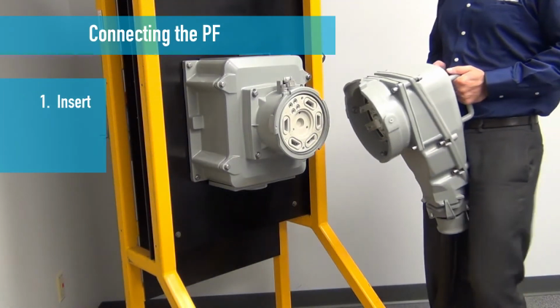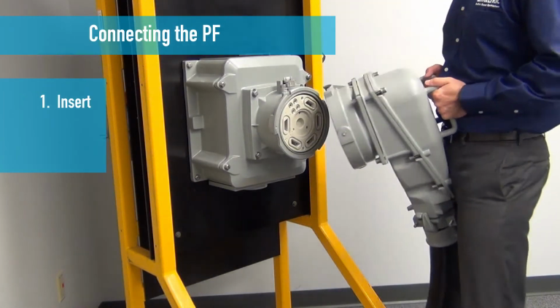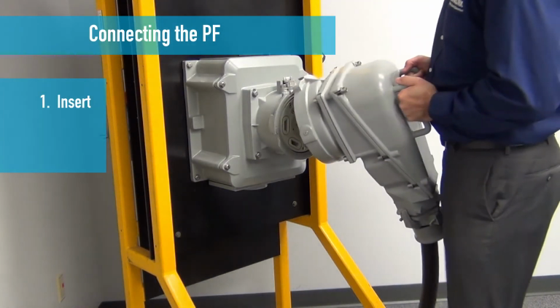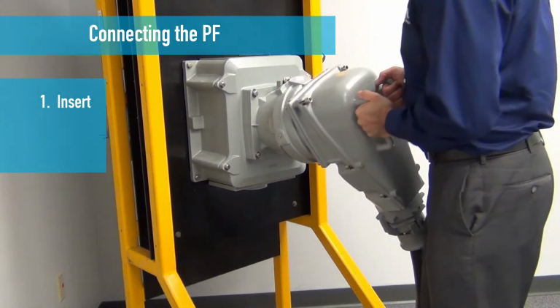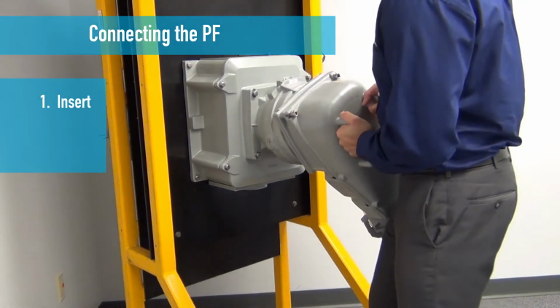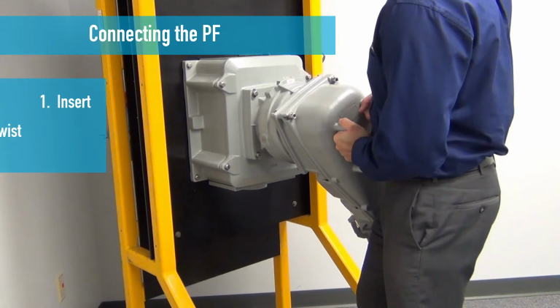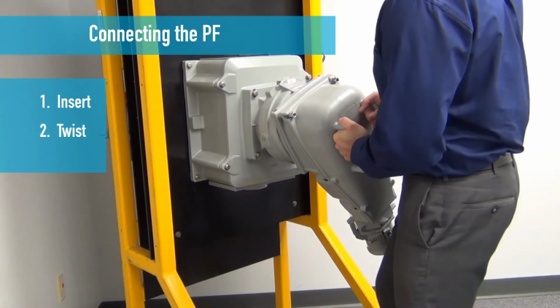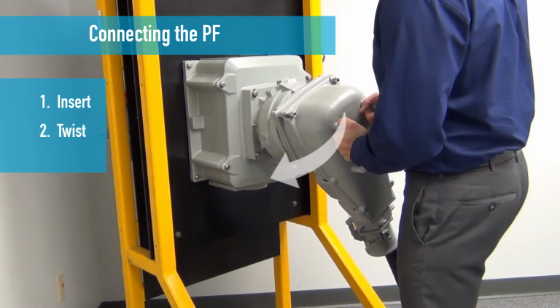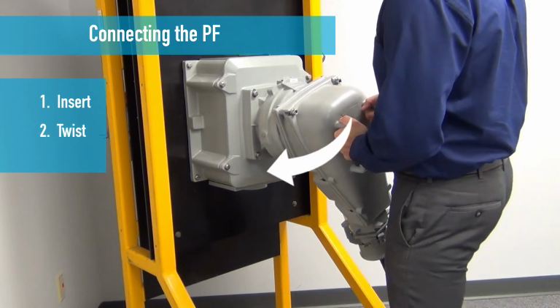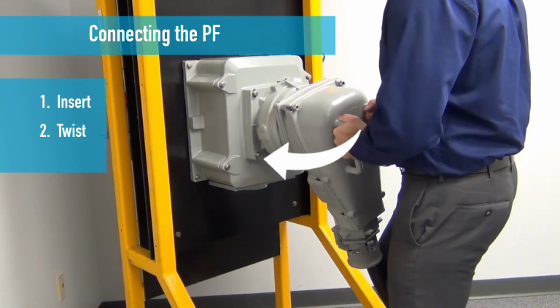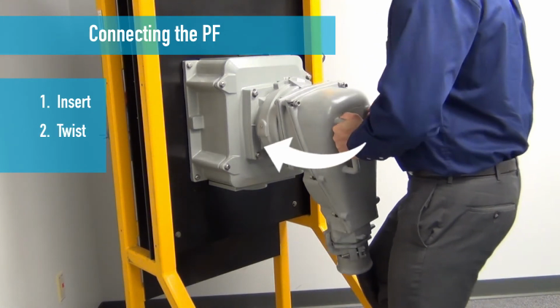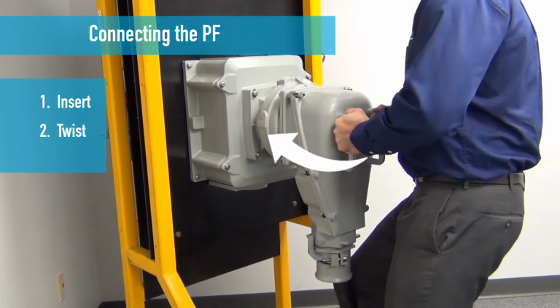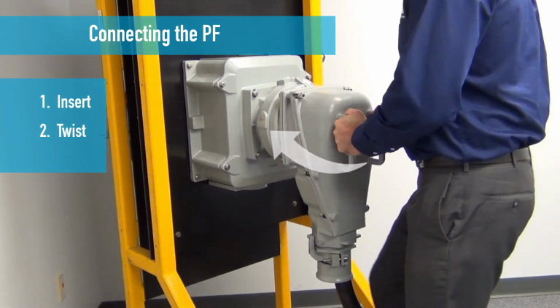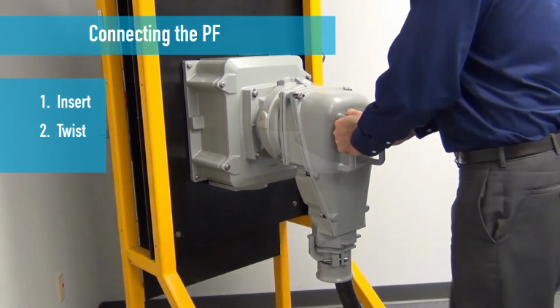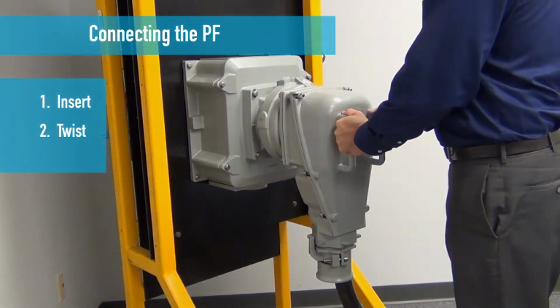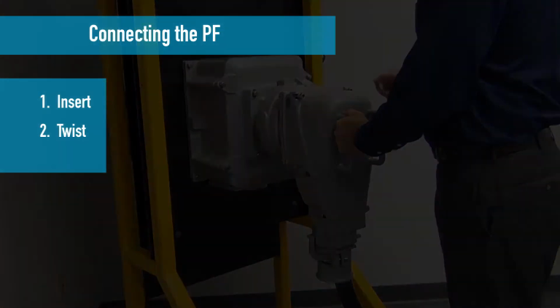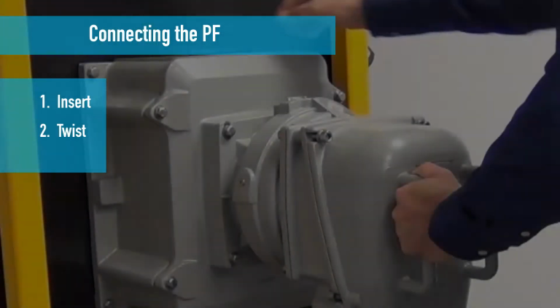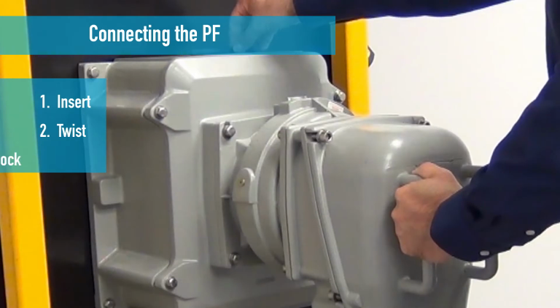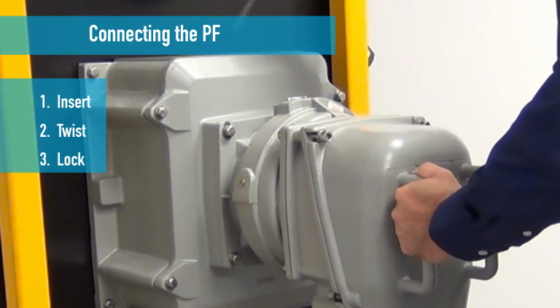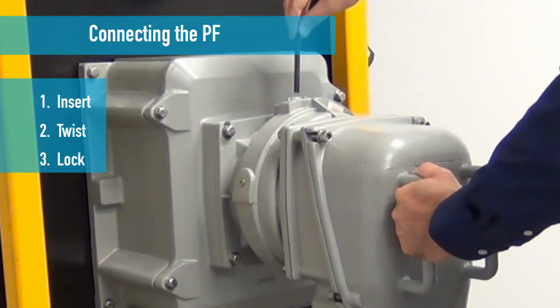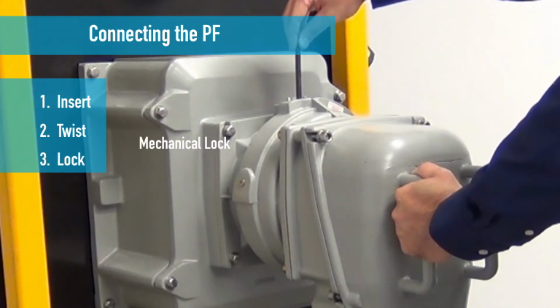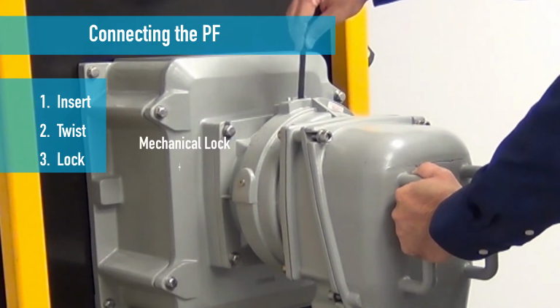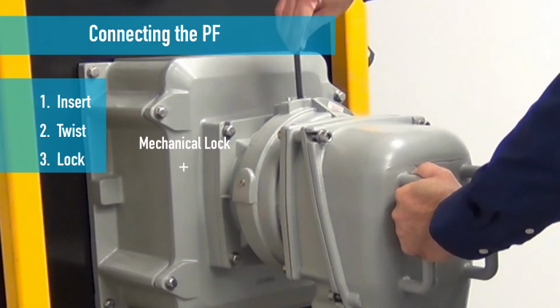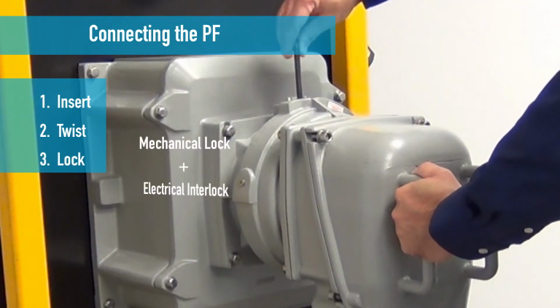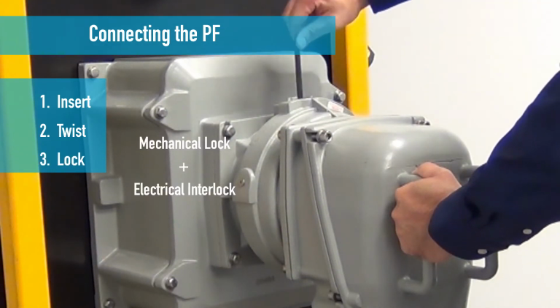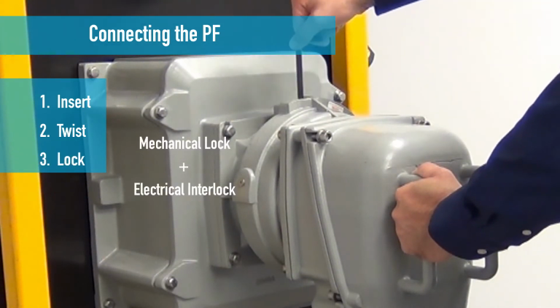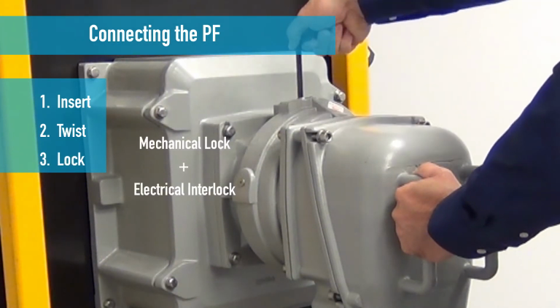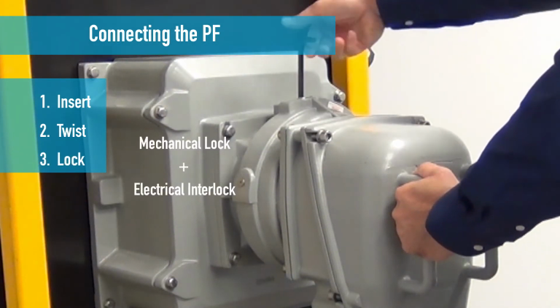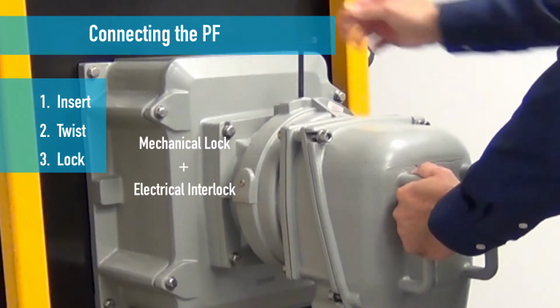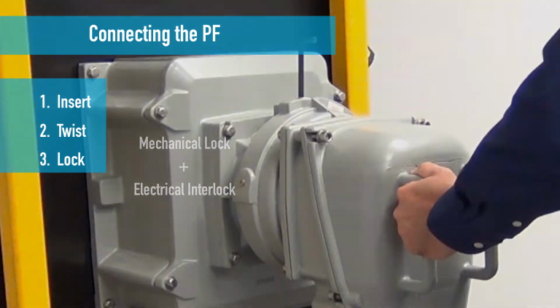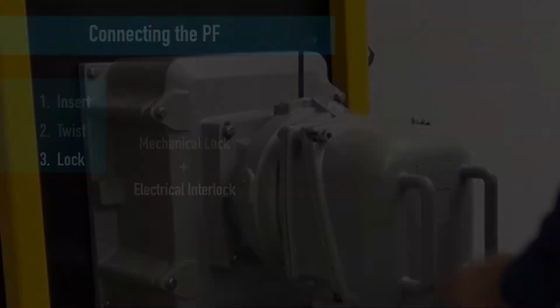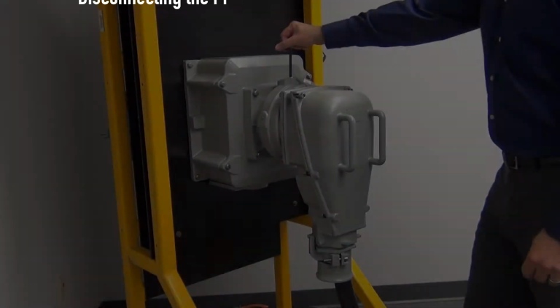Insert the plug into the receptacle. Twist the plug 30 degrees clockwise to engage the phase contacts and make the unit watertight. Turn the mechanical lock to secure the inlet to the receptacle and engage the pilot contacts which energize the circuit.